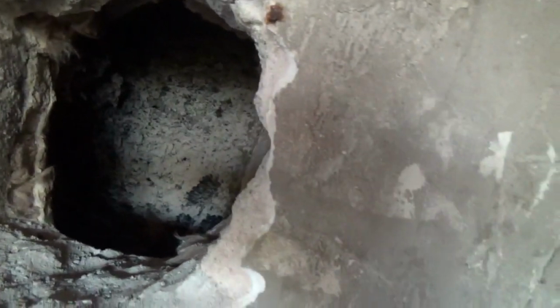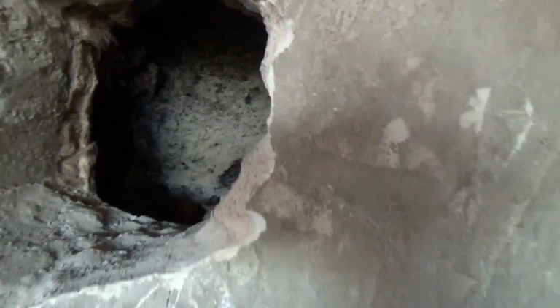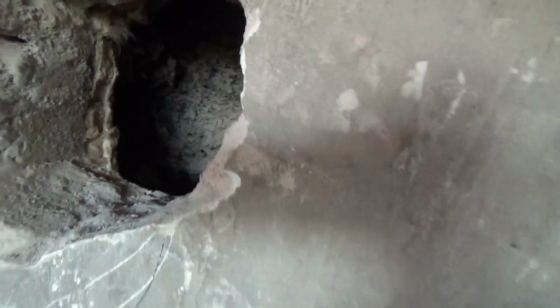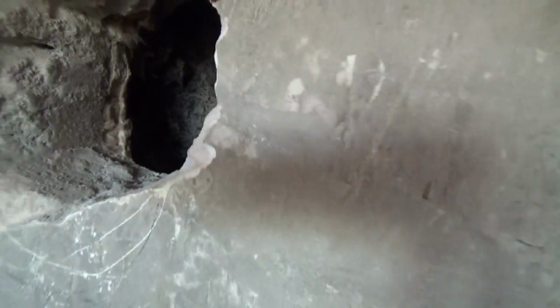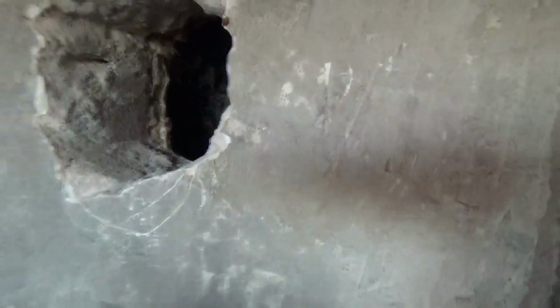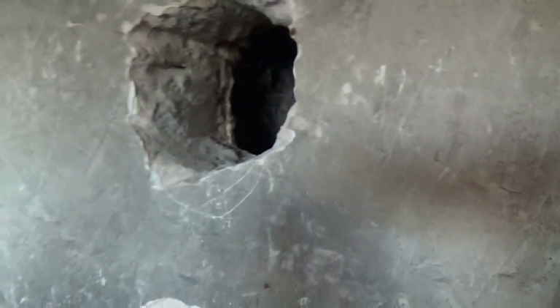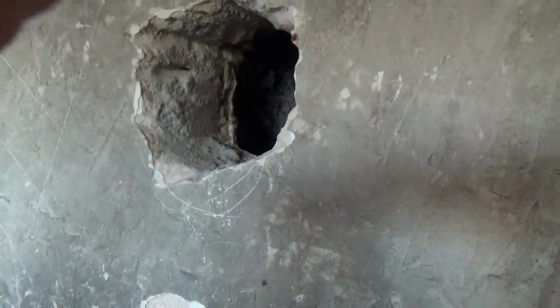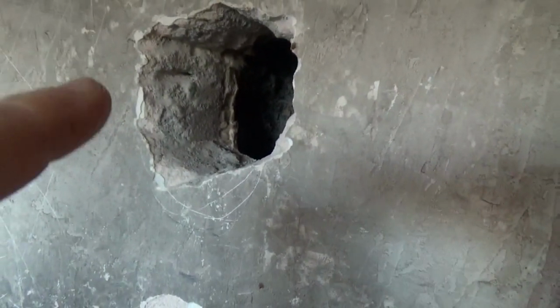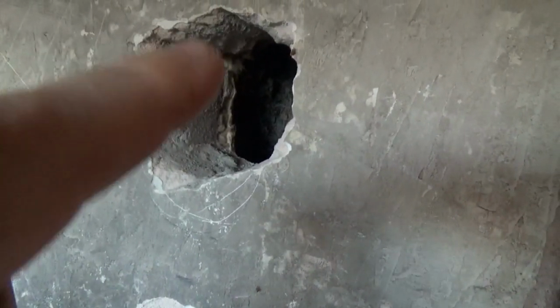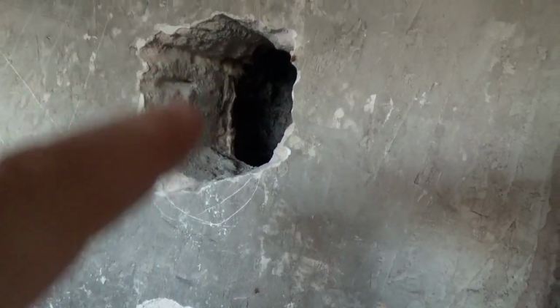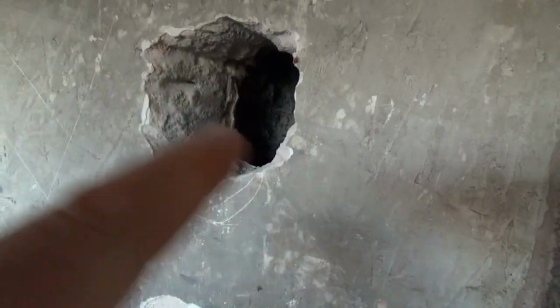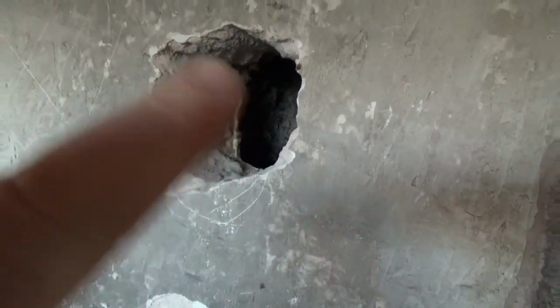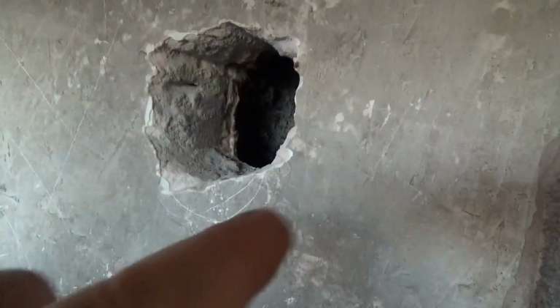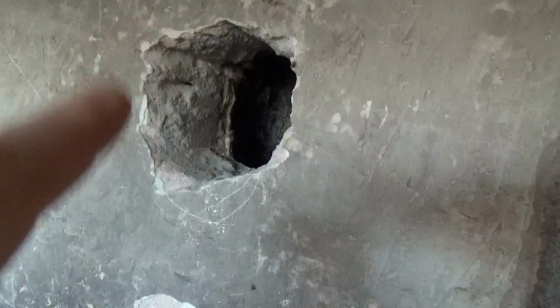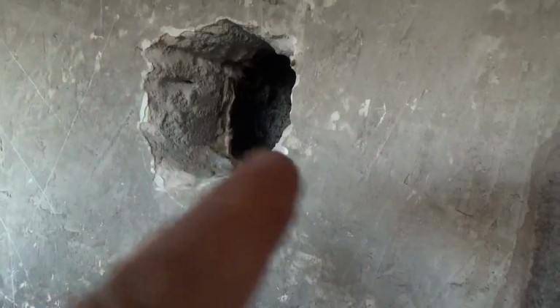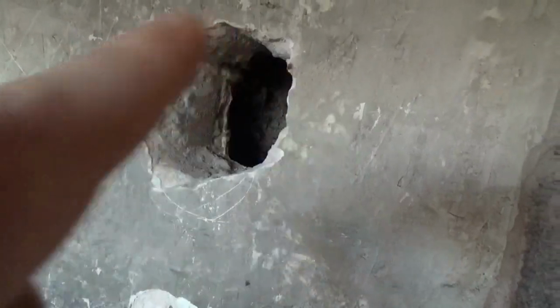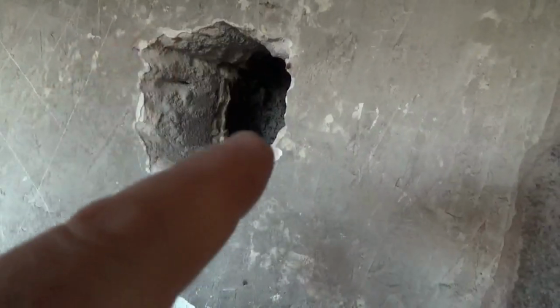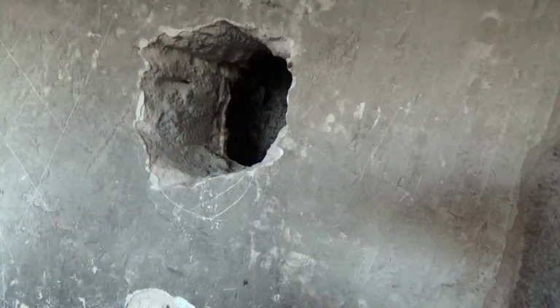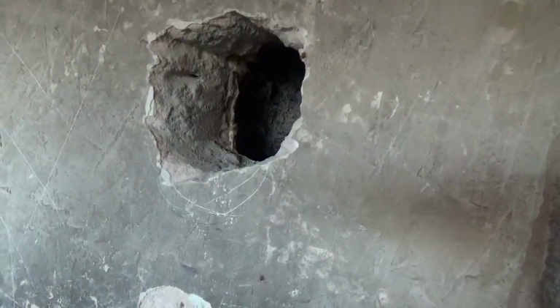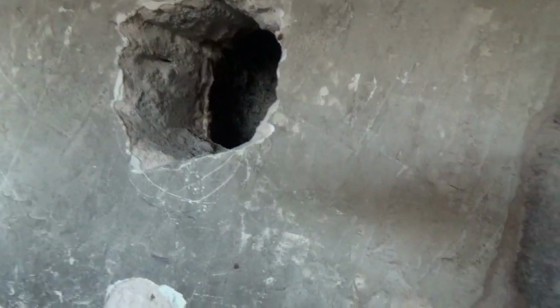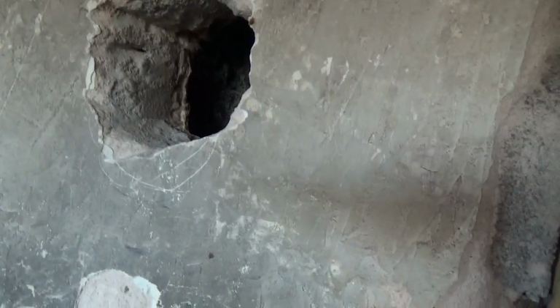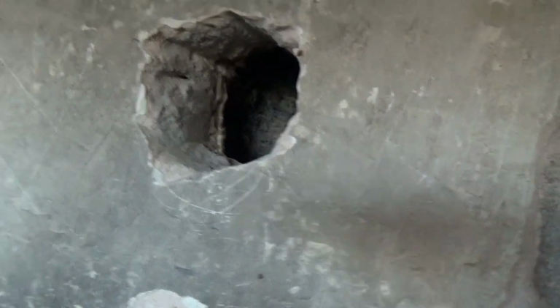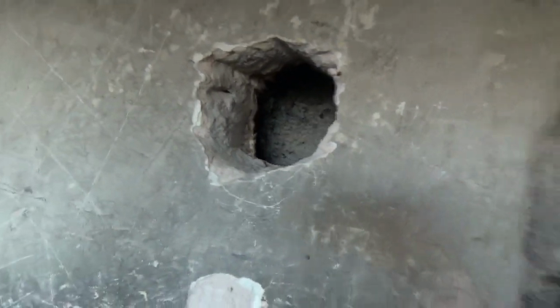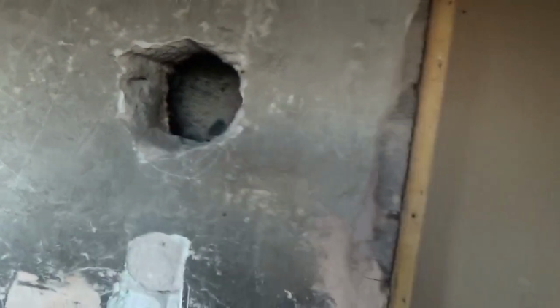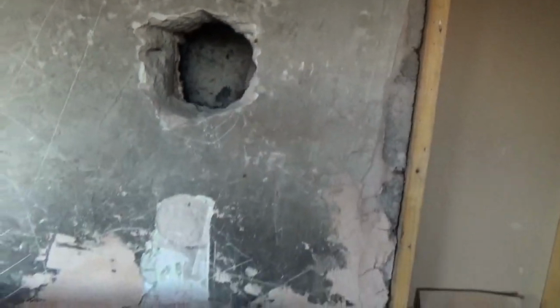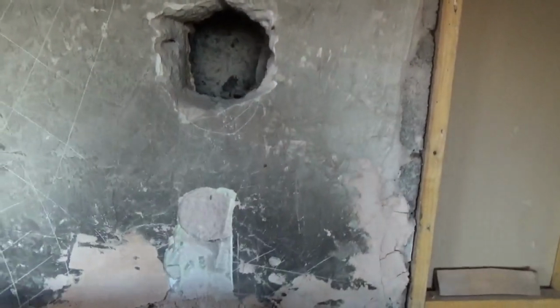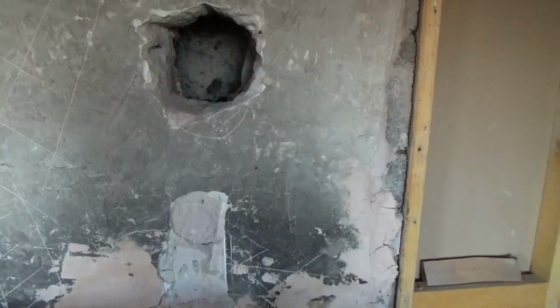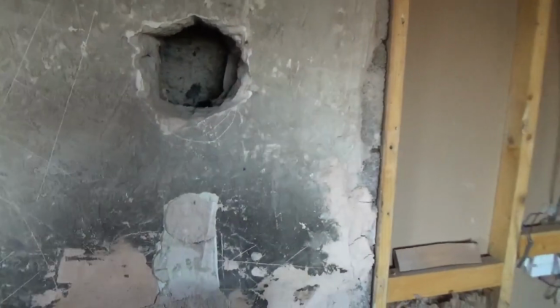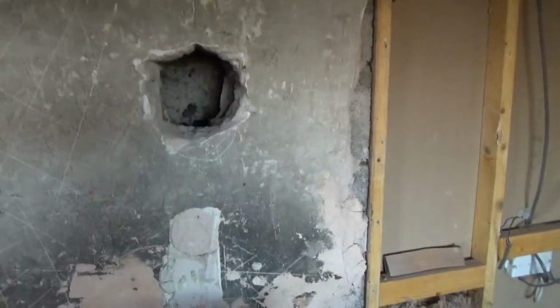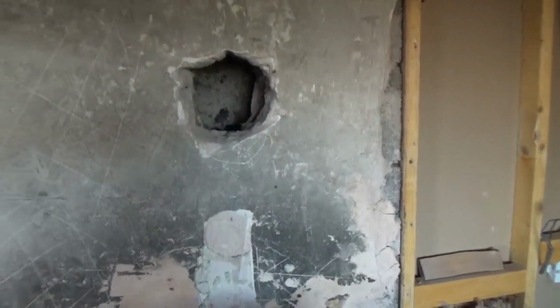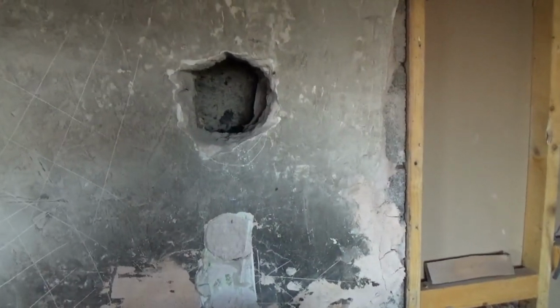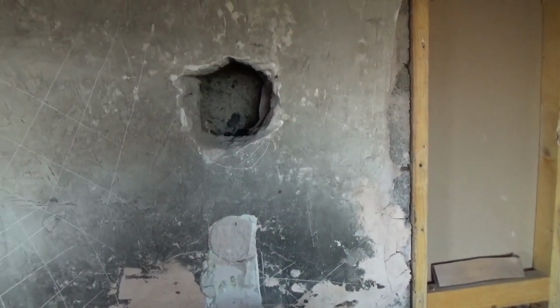I've just jammed insulation — that's the wispy bits you can see around the edge — in just to seal around that pipe. And then I had to make good with some nice masonry afterwards.